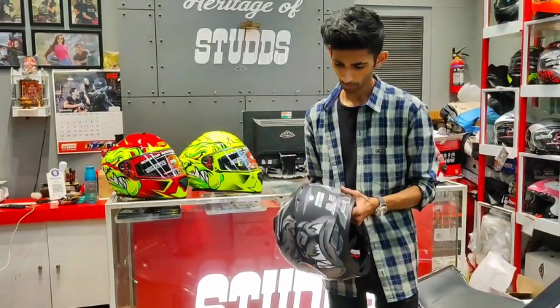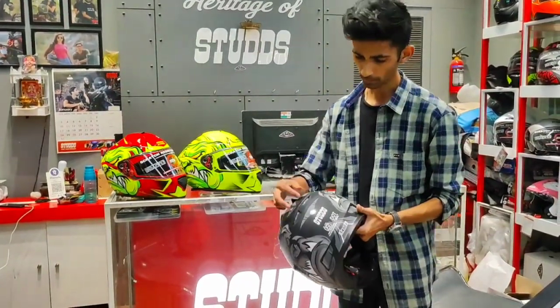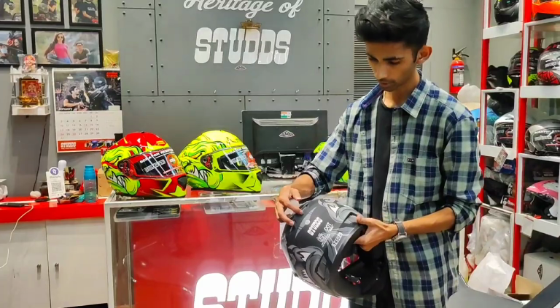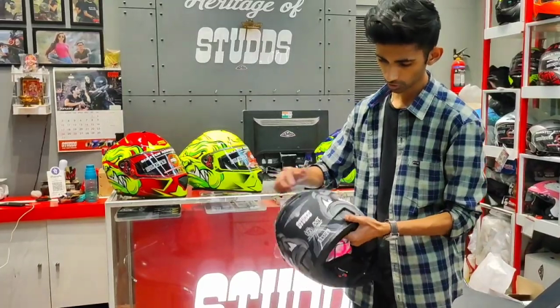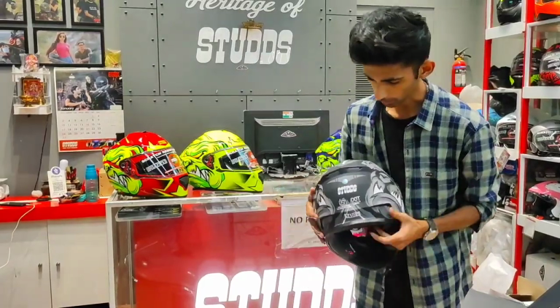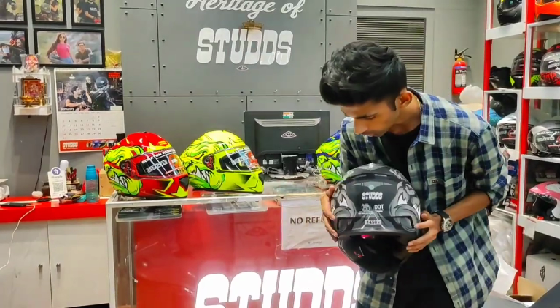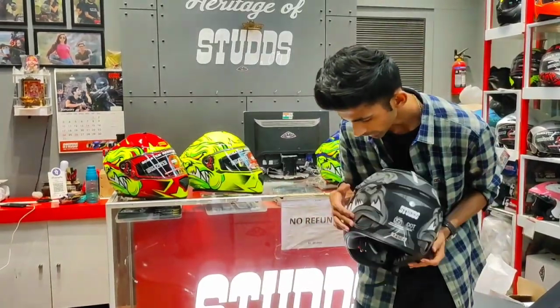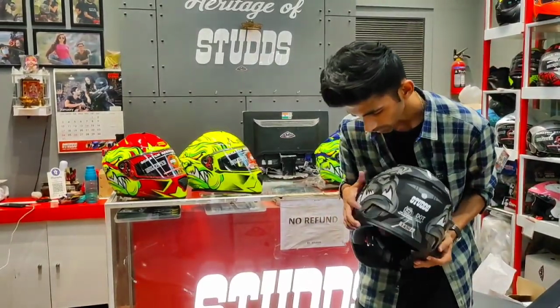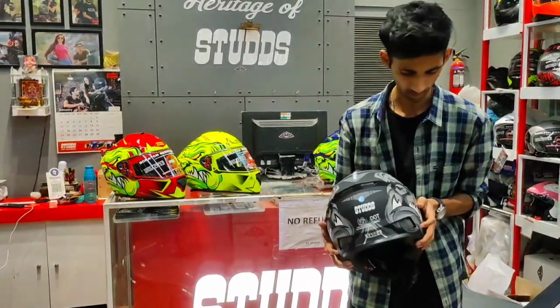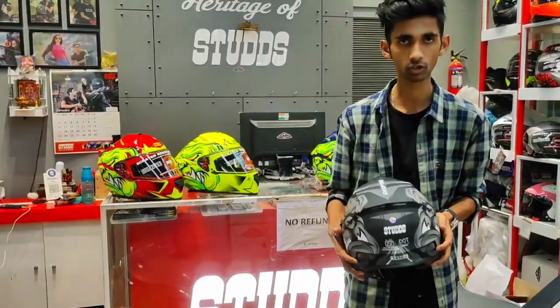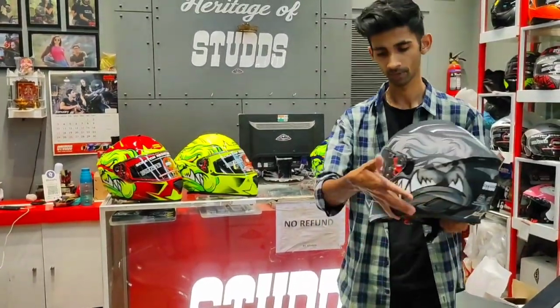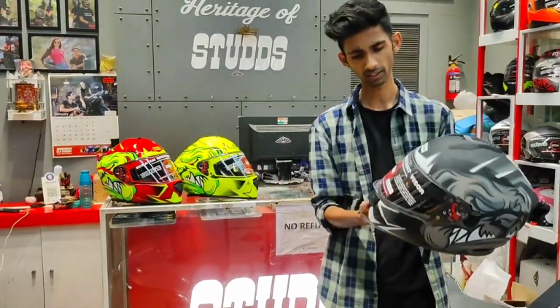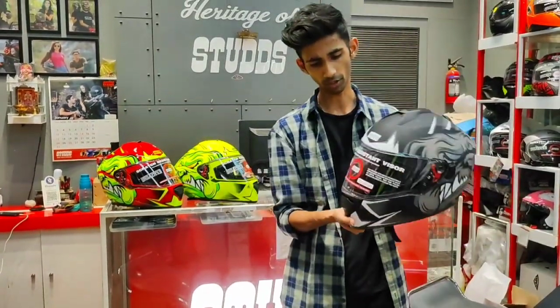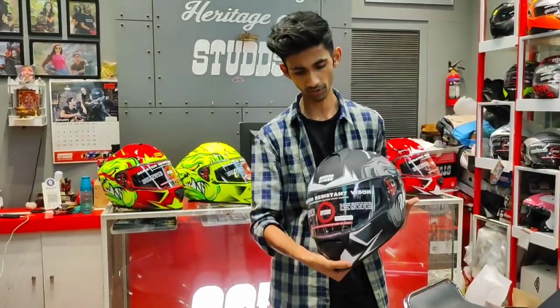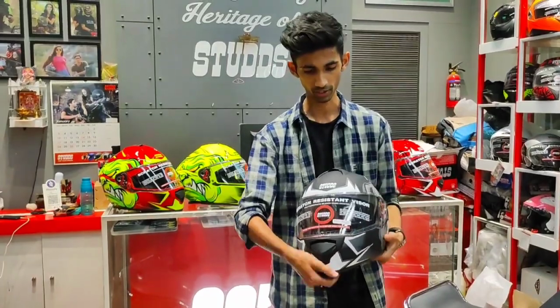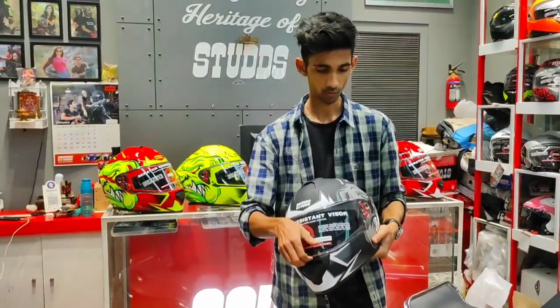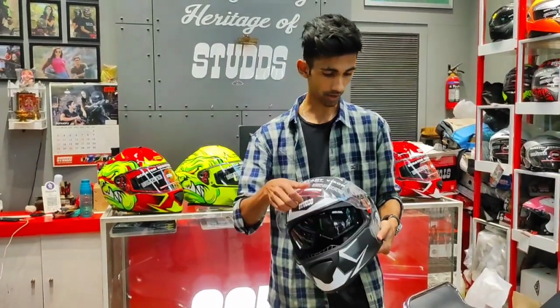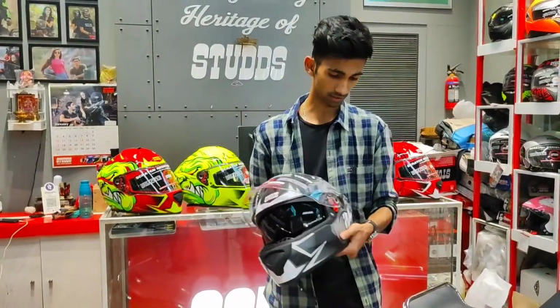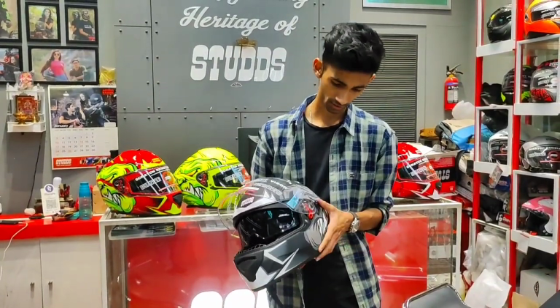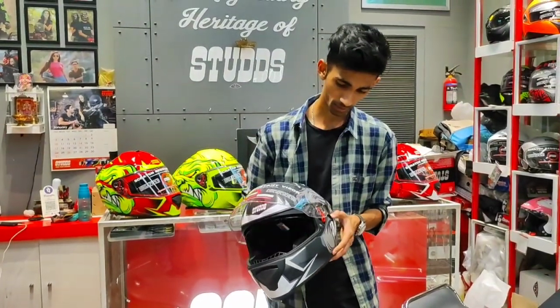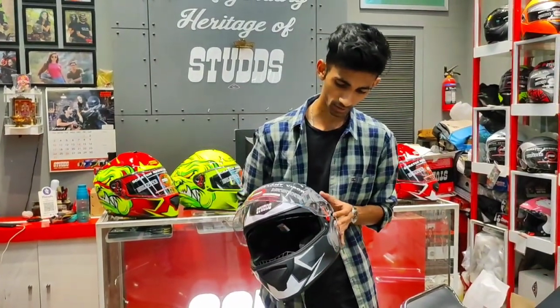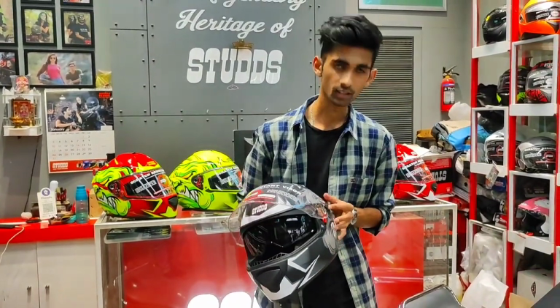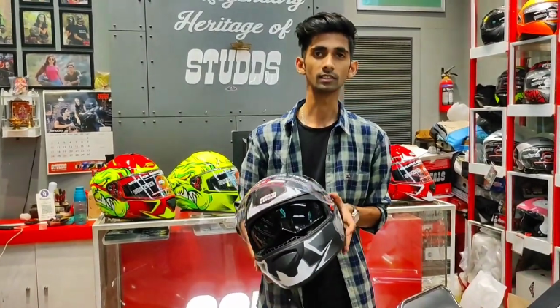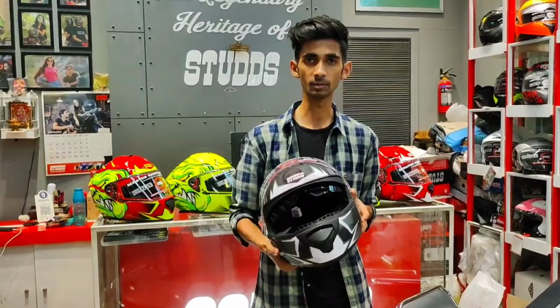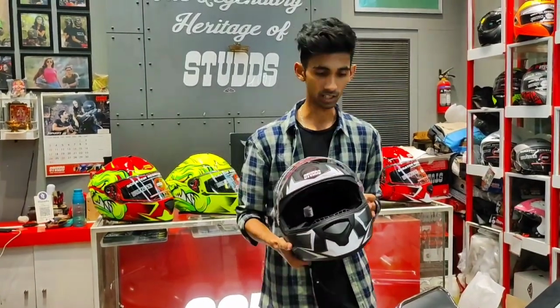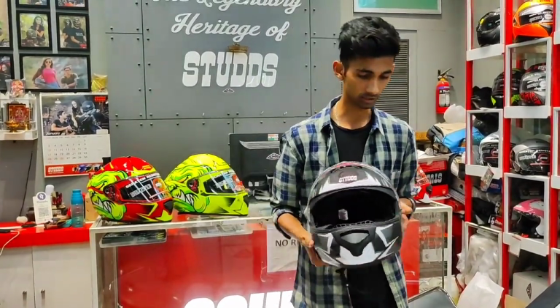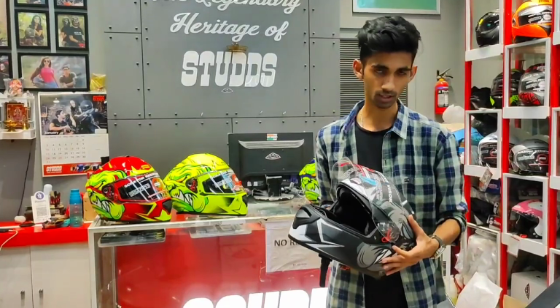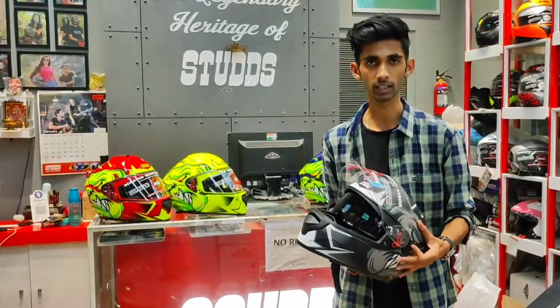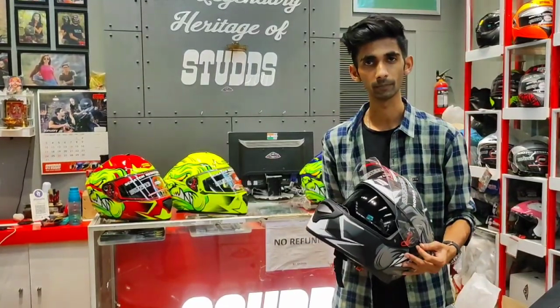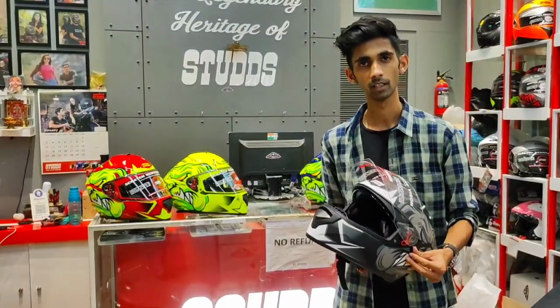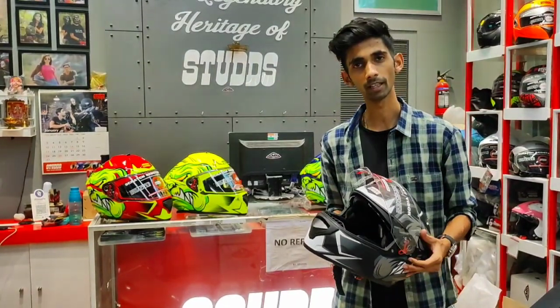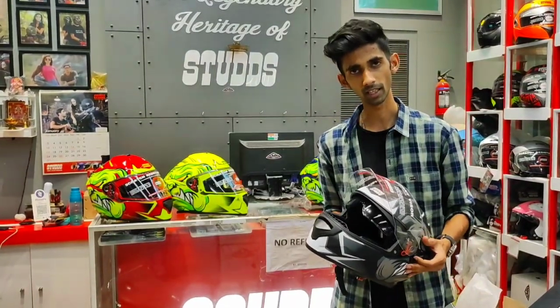This helmet is called the Sturd Dictor Series, and it has a special feature for its visor. It has built-in sunglasses, and you can see the moment icon and where the mechanism is placed.